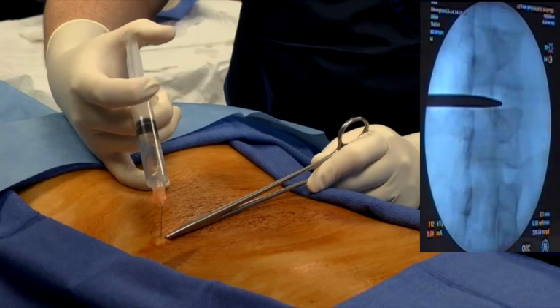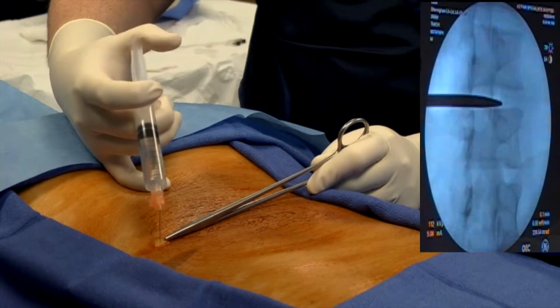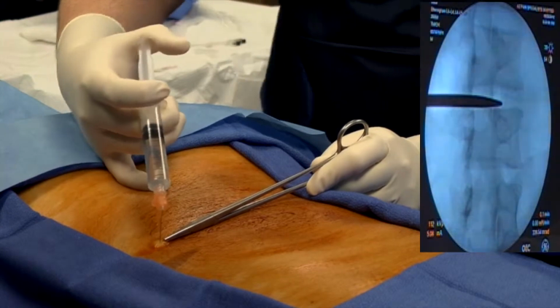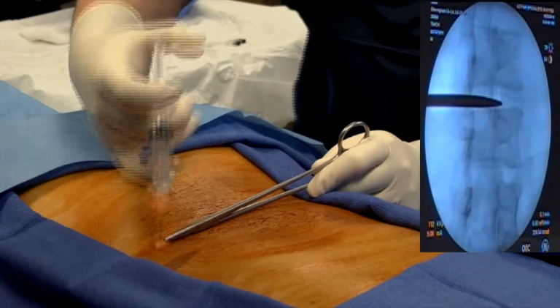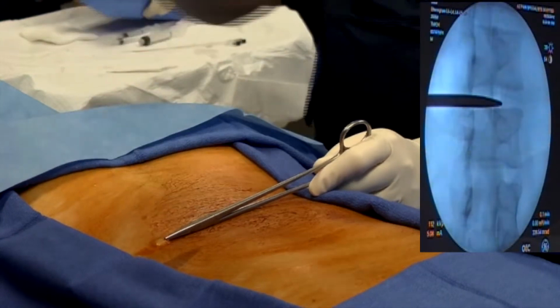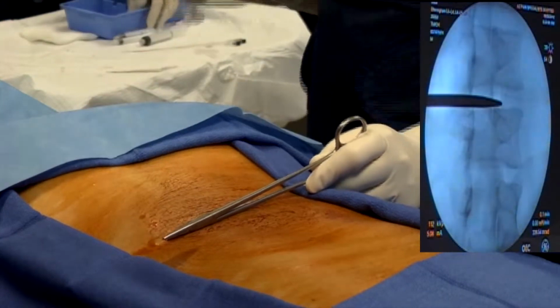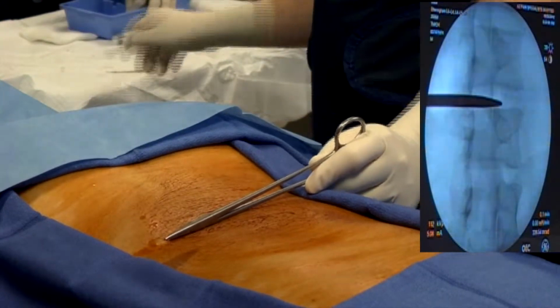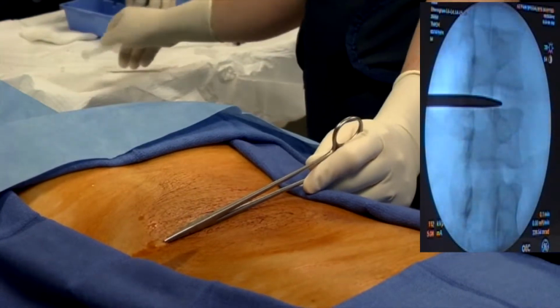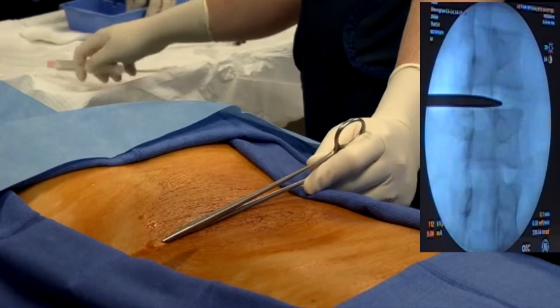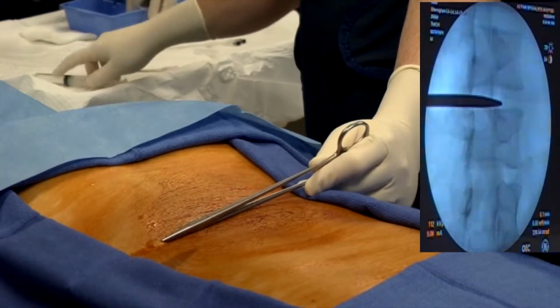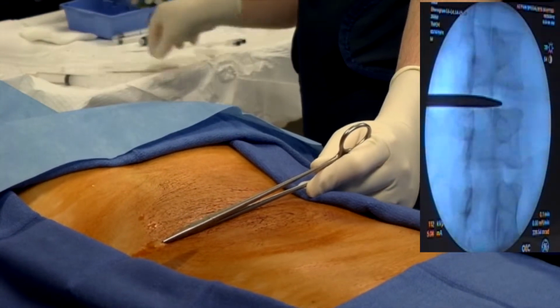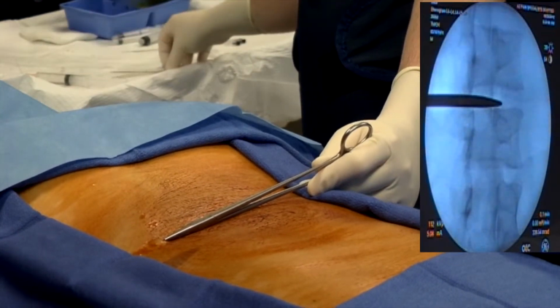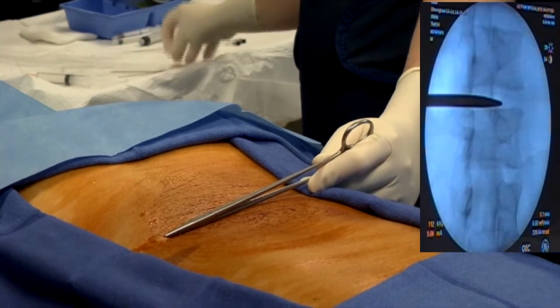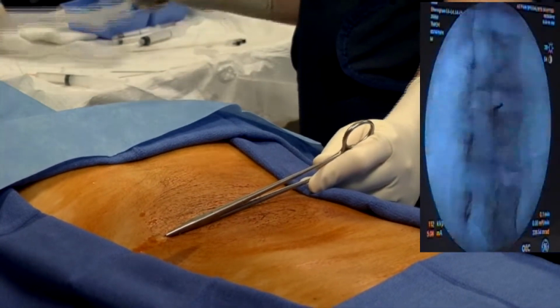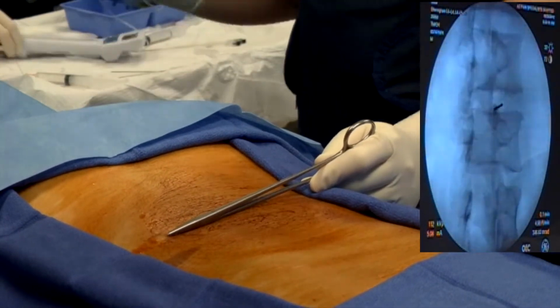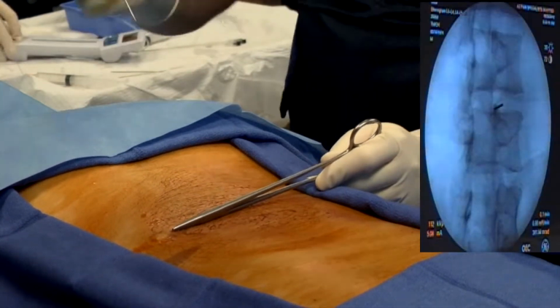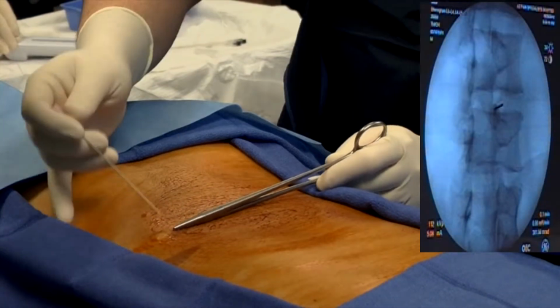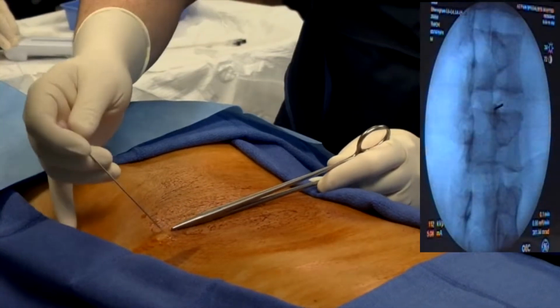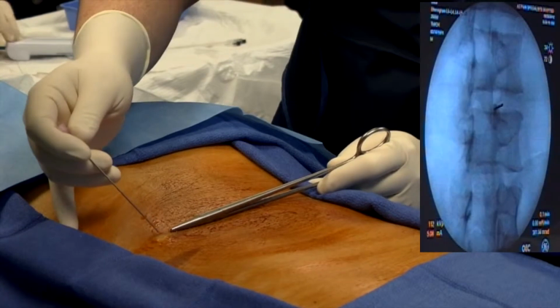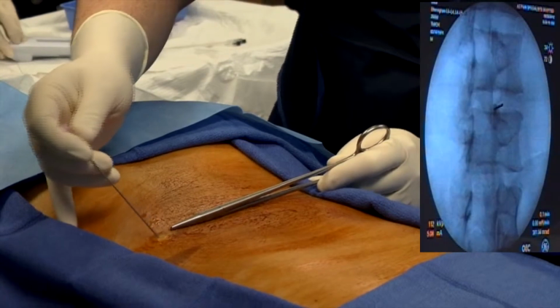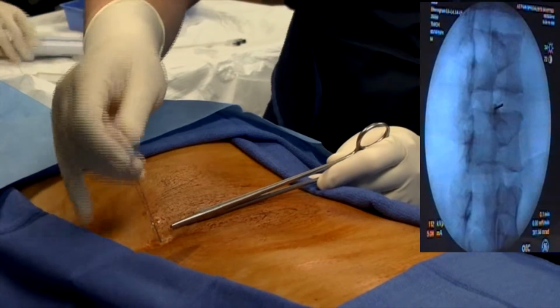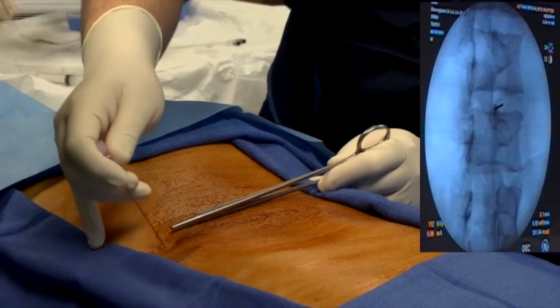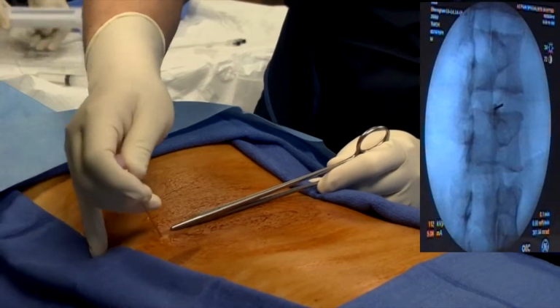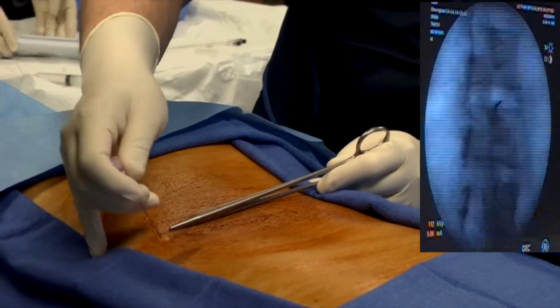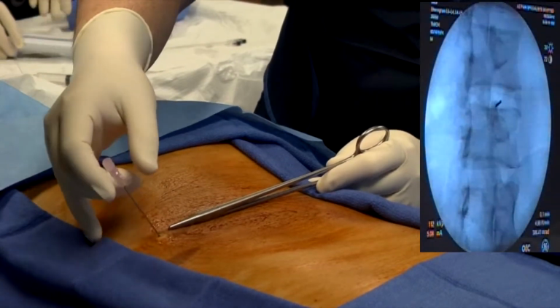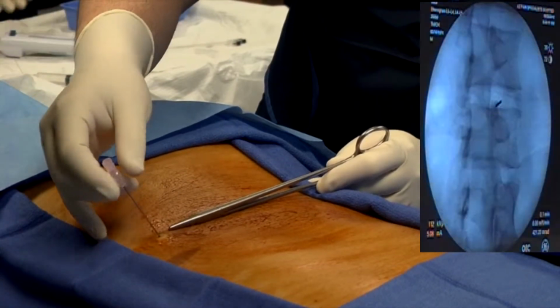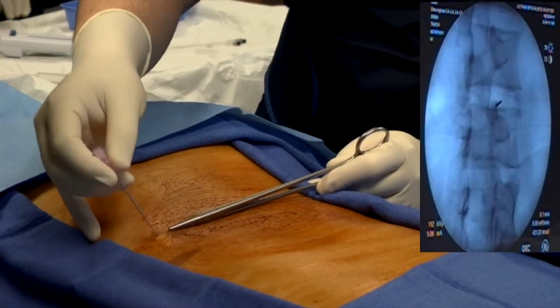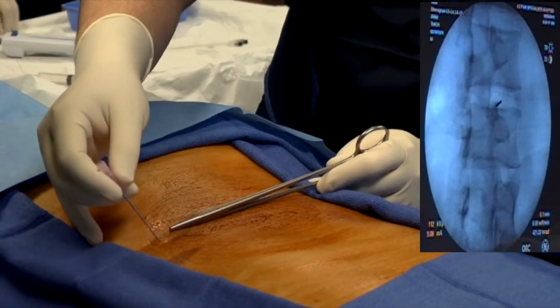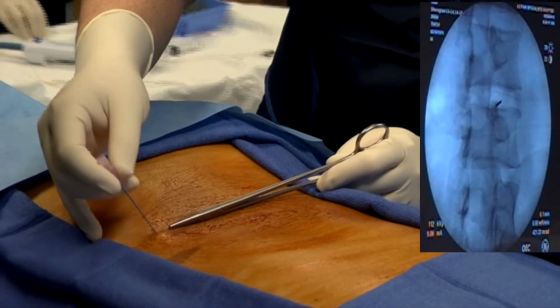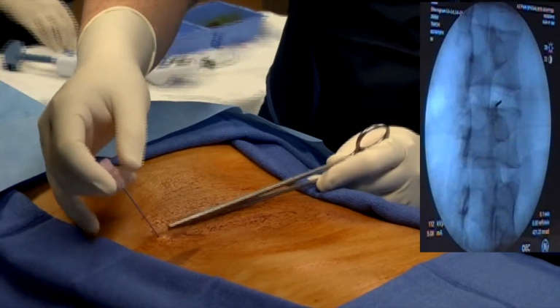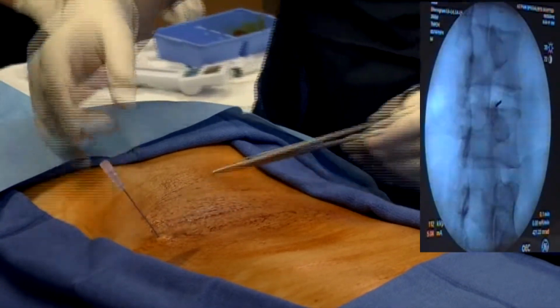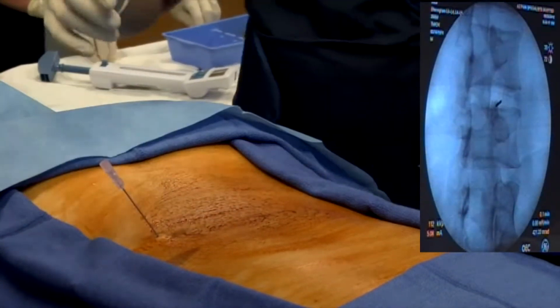Patients who have disabling low back, neck pain, and arm or leg radiation pain should consider discograms, especially when other conservative diagnostic methods and treatments have failed.